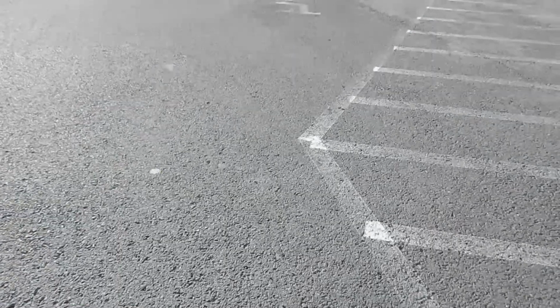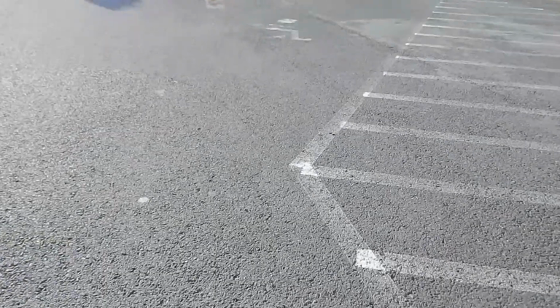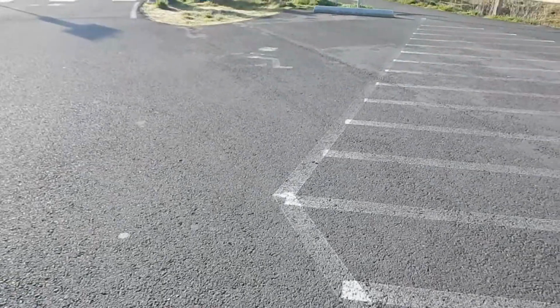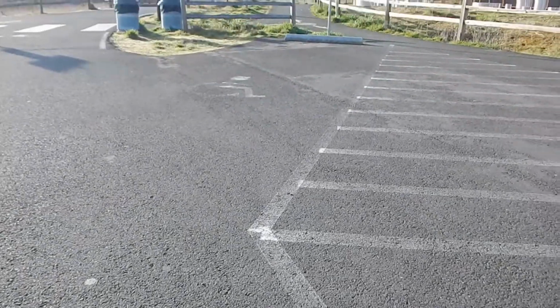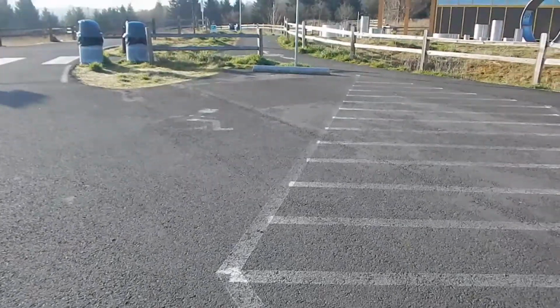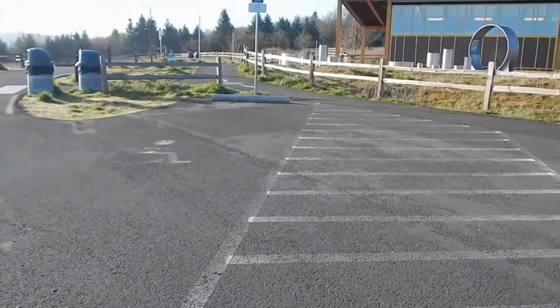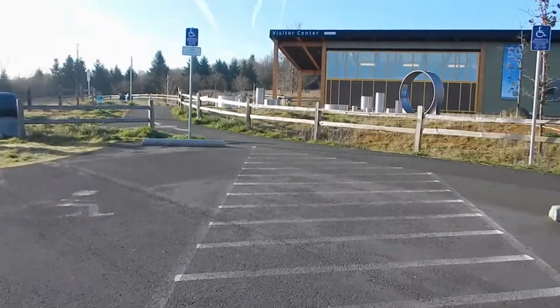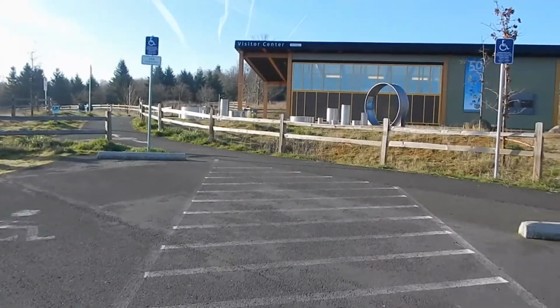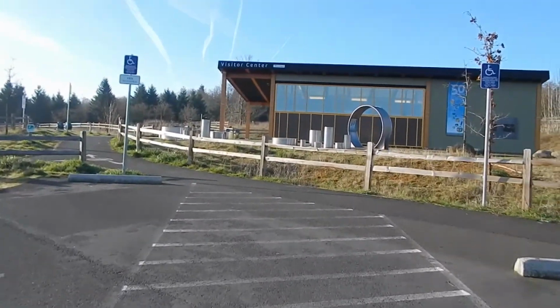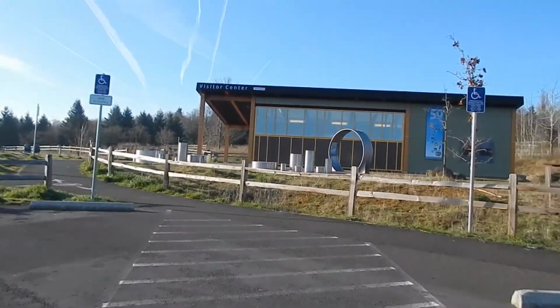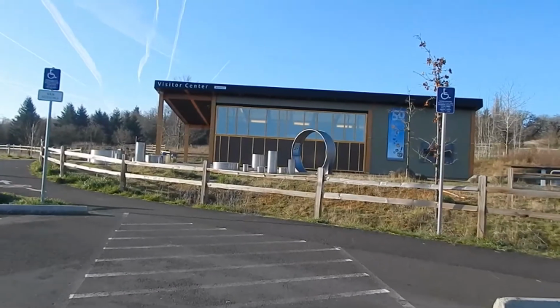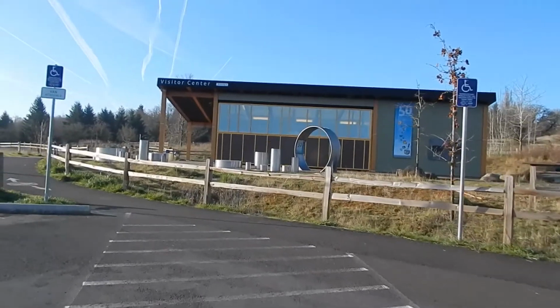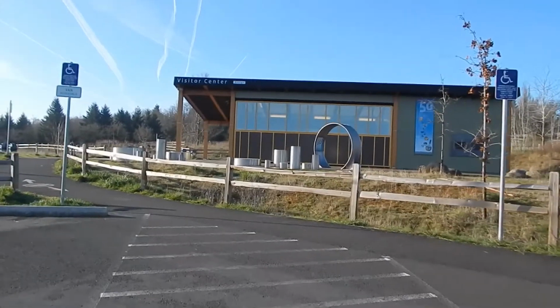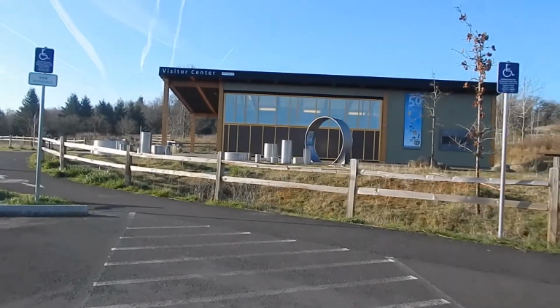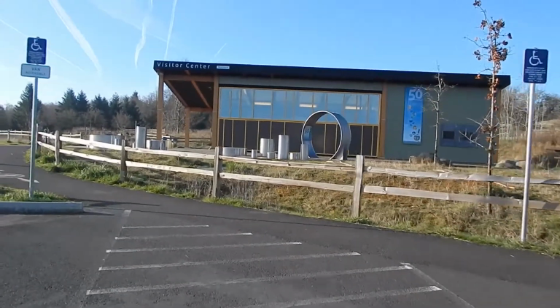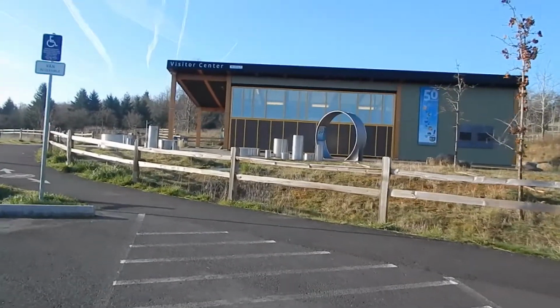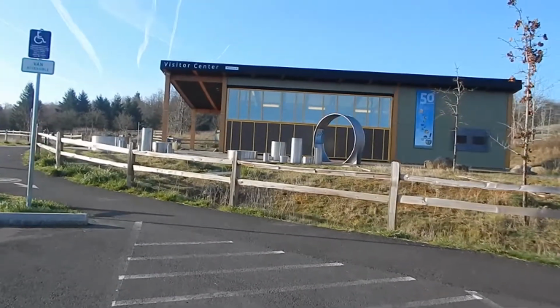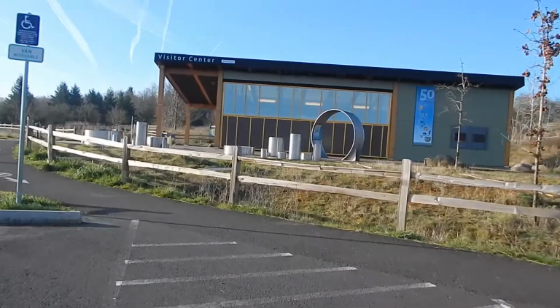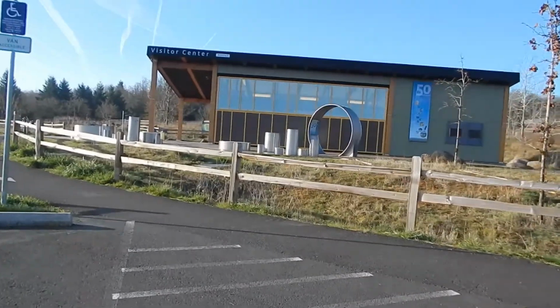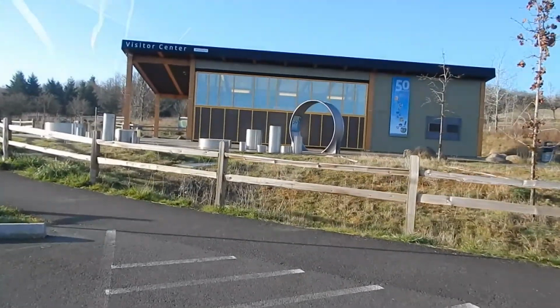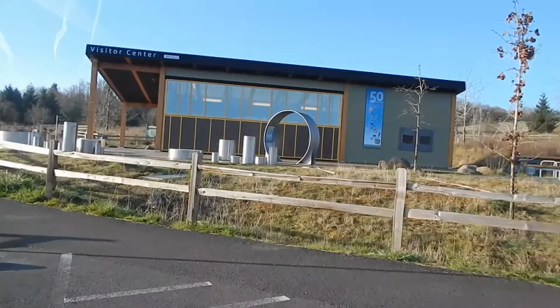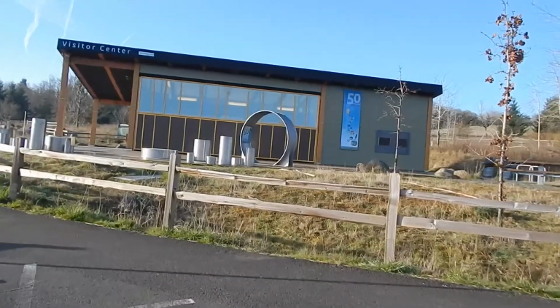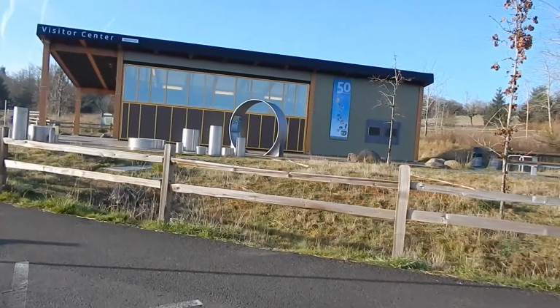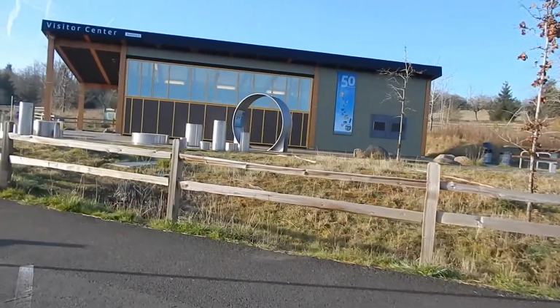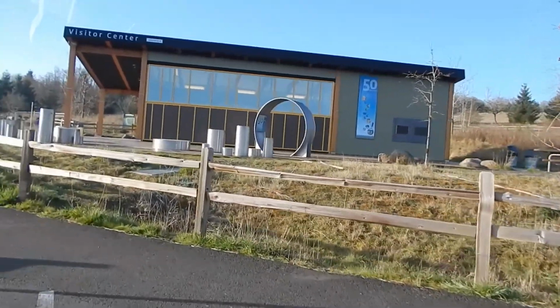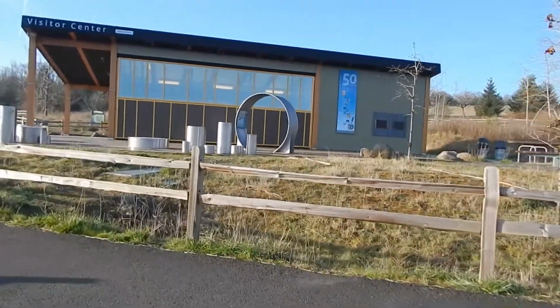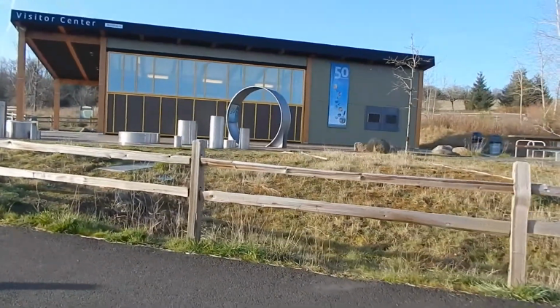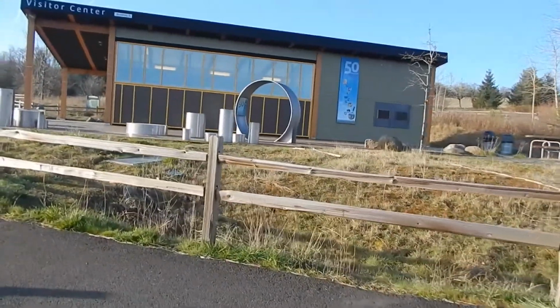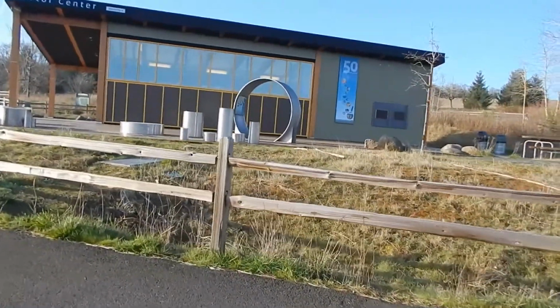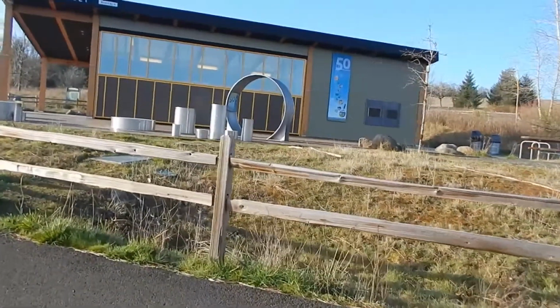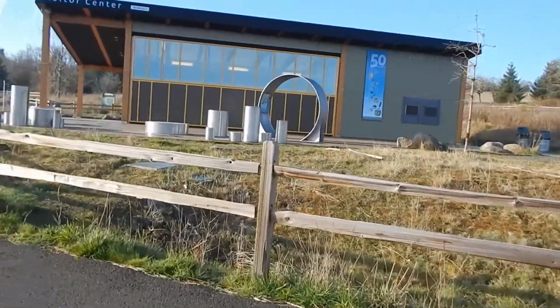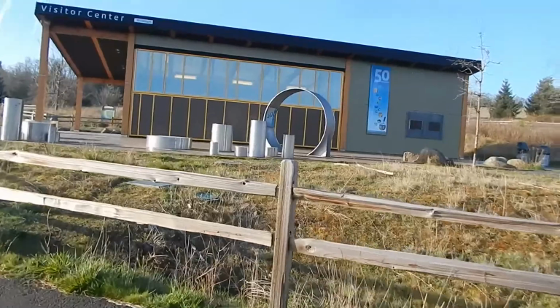We're now at the Visitor's Center in Powell Butte, and we're going to go up the Mountain View Trail to the top. I challenge you to find anything boring about this place. It's interesting visually, aesthetically, geologically, historically.